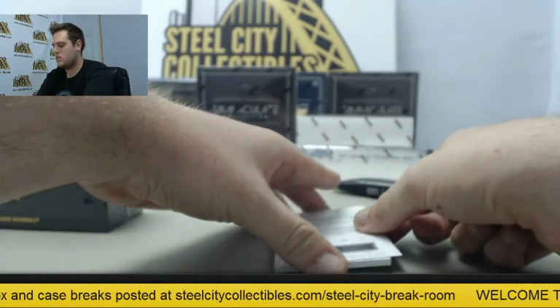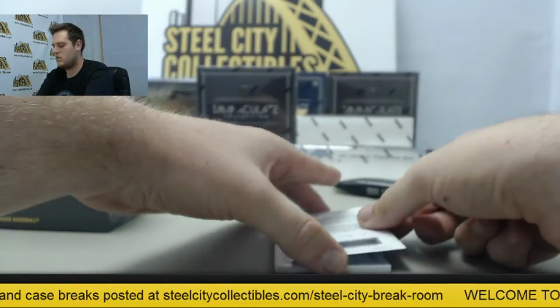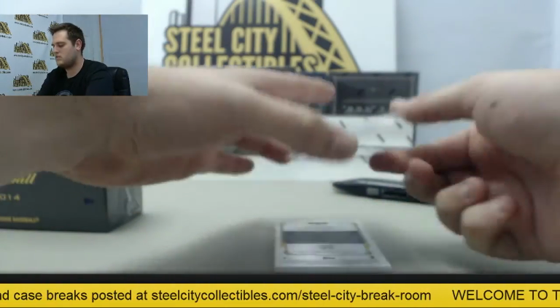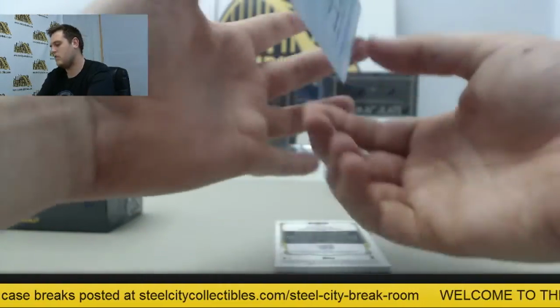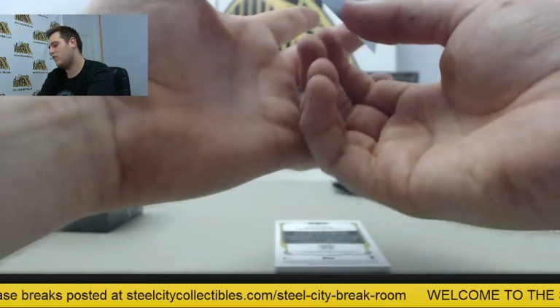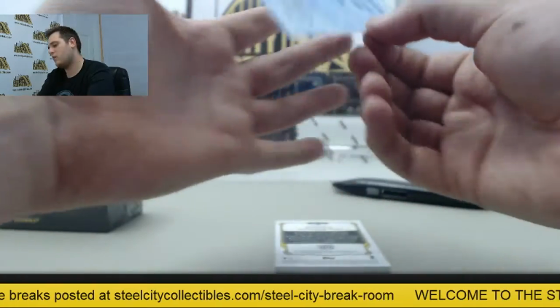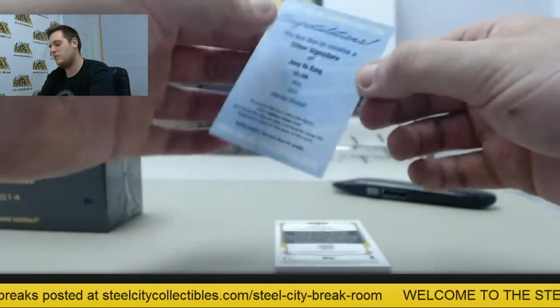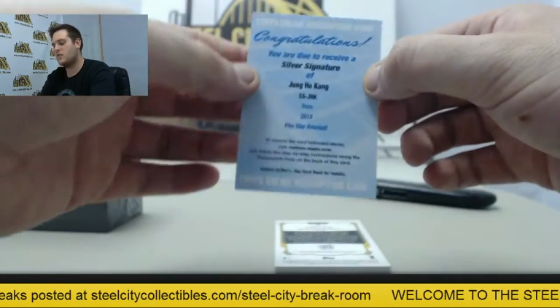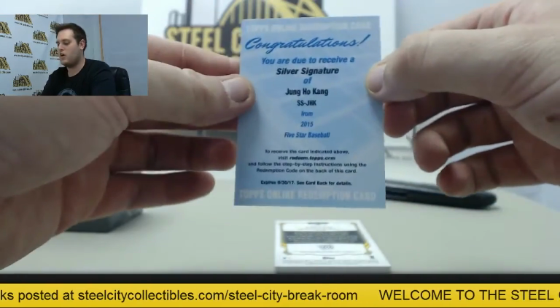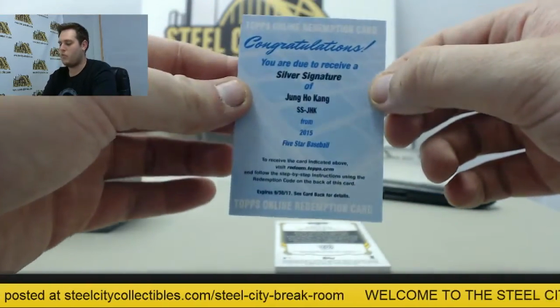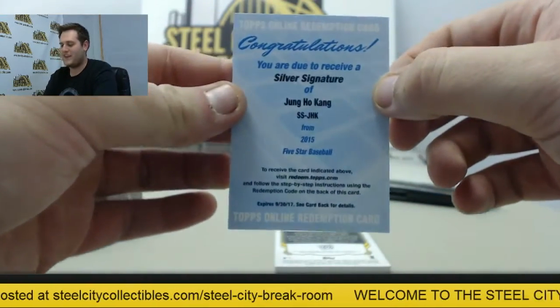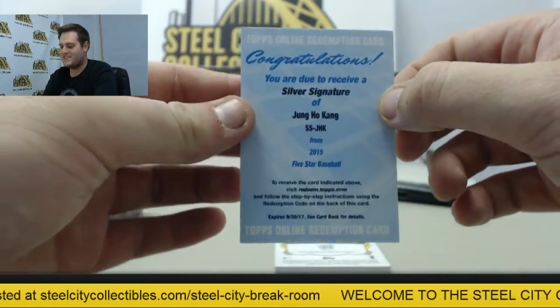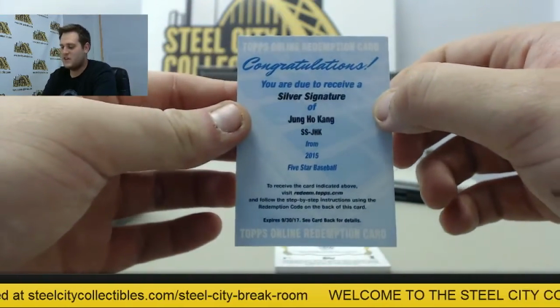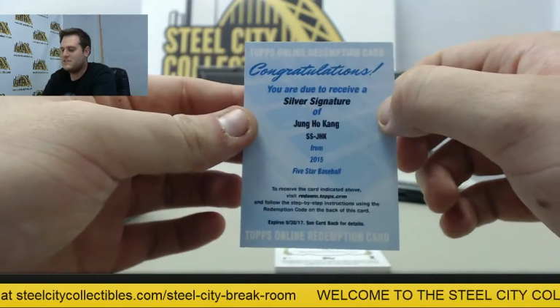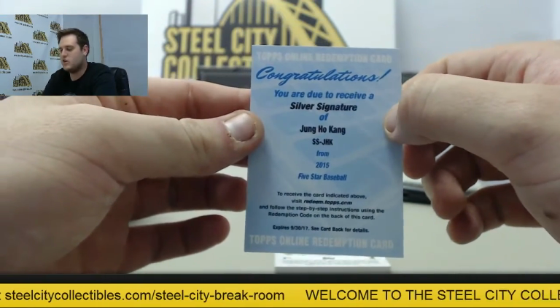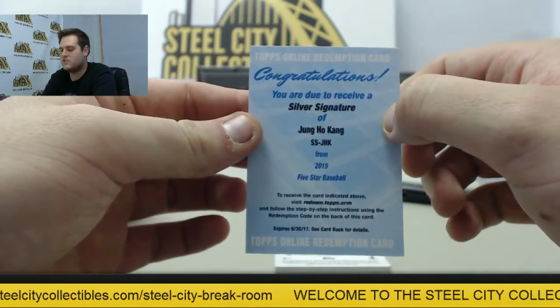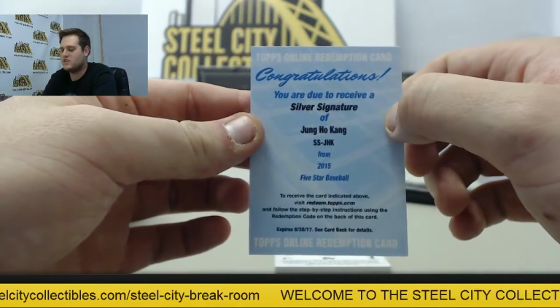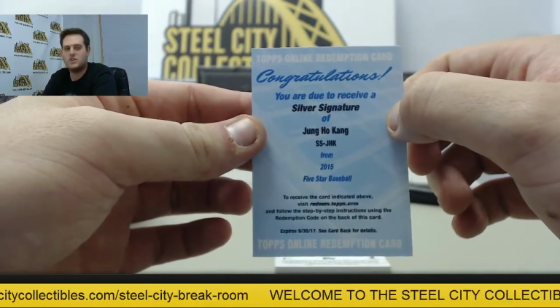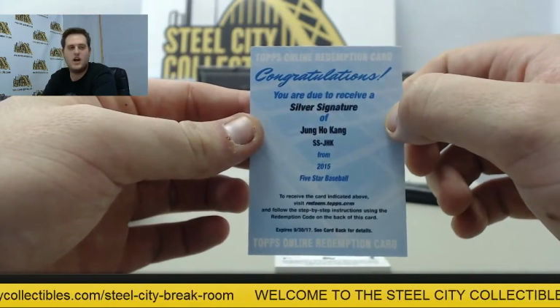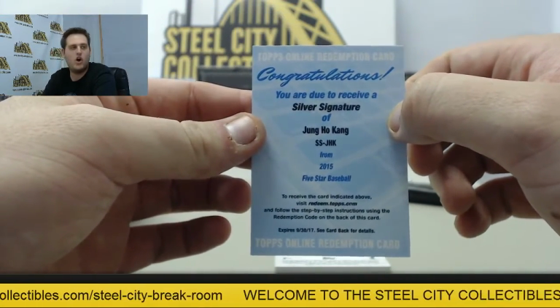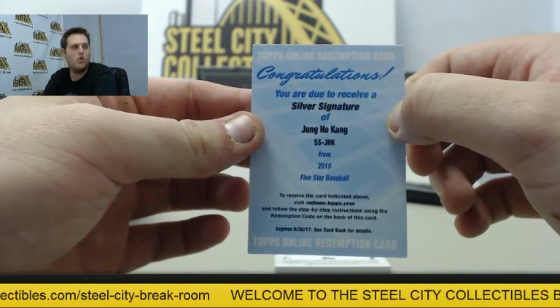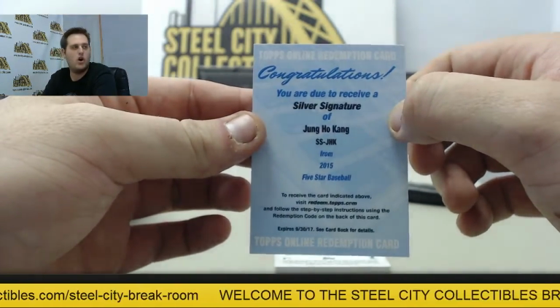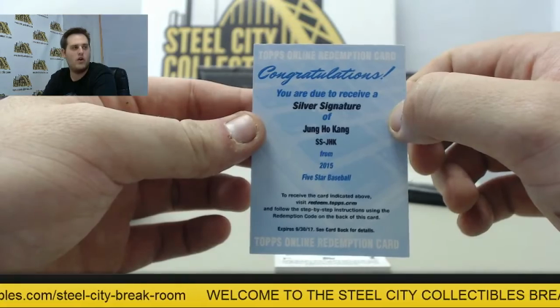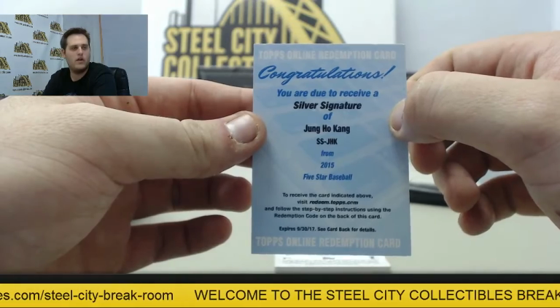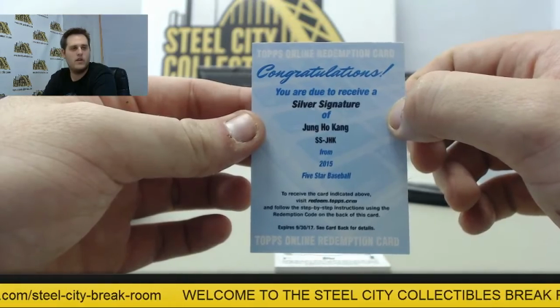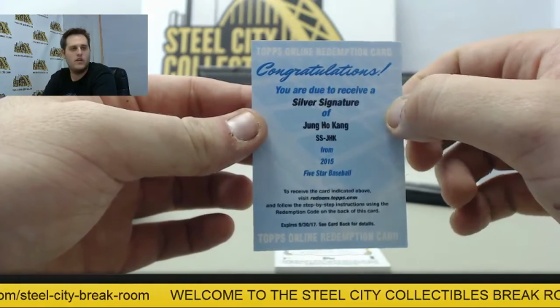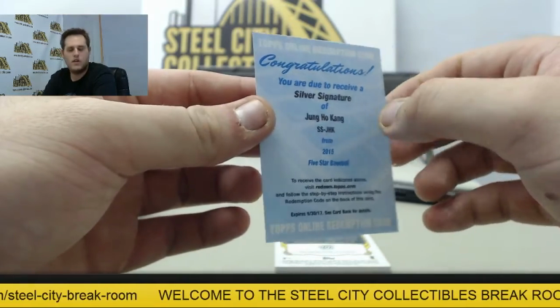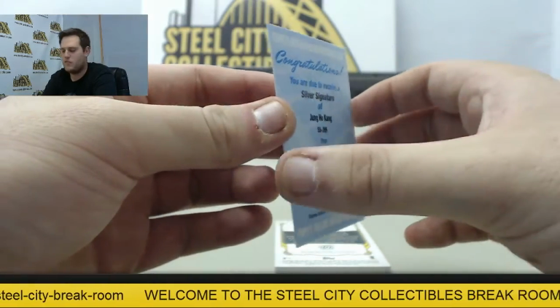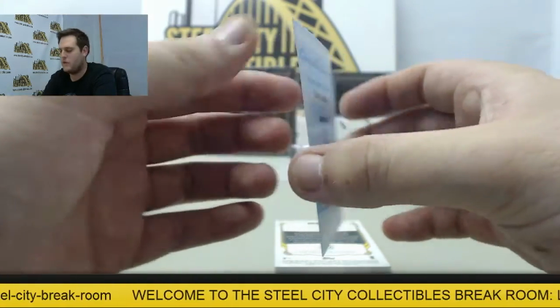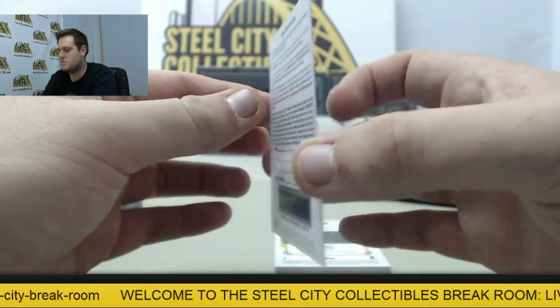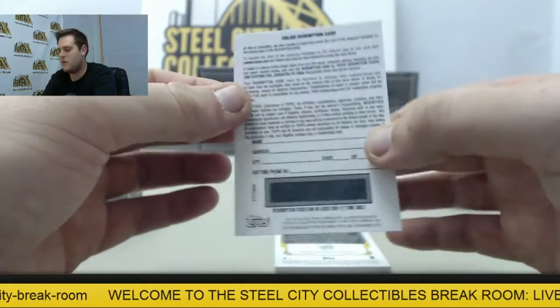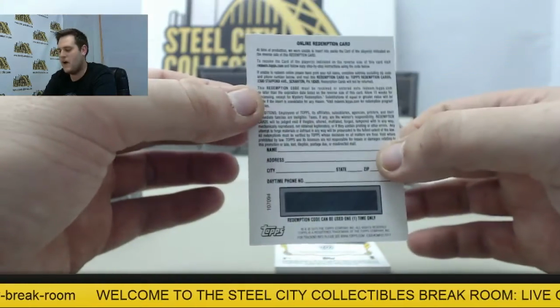To start off, we've got a redemption card — a really nice silver signature — Jung Ho Gong of the Pittsburgh Pirates.